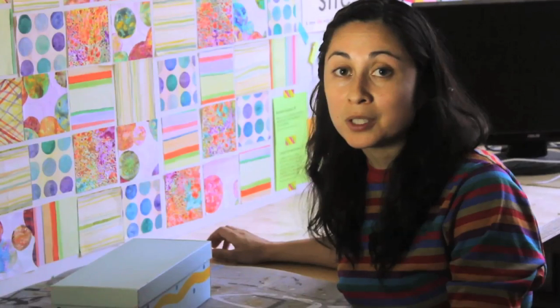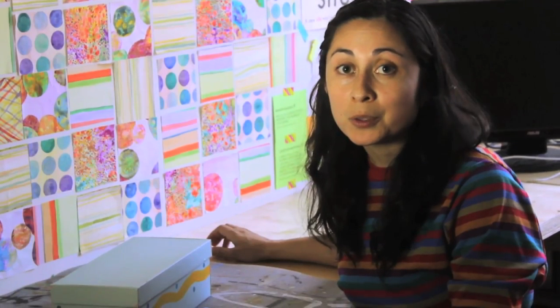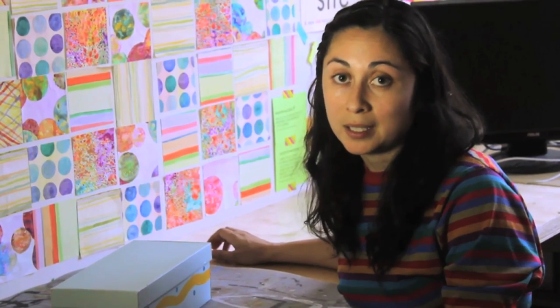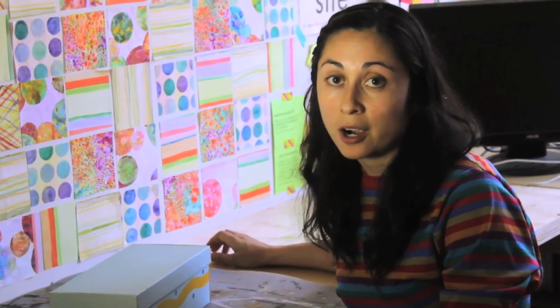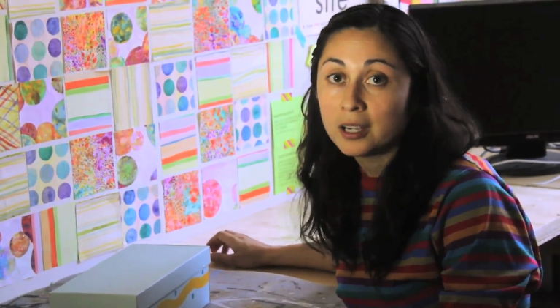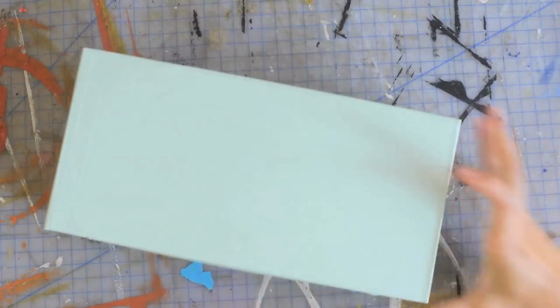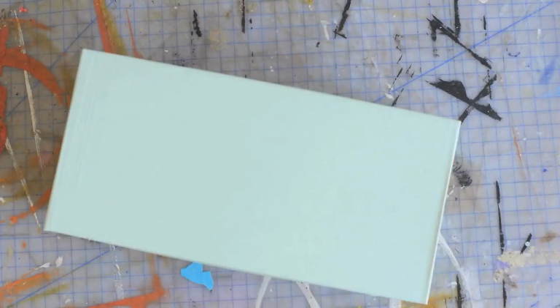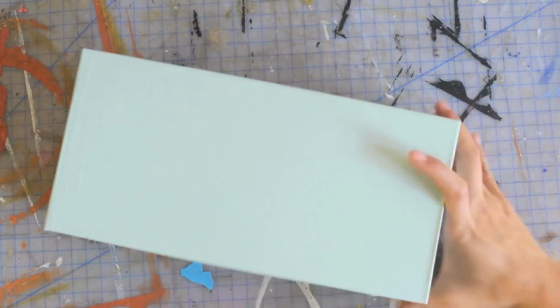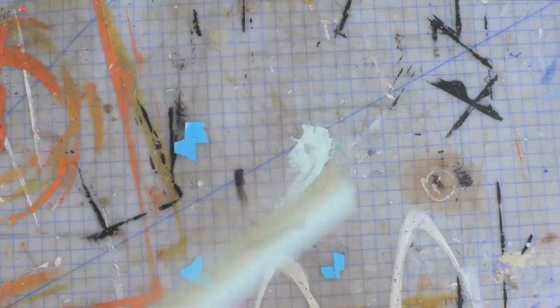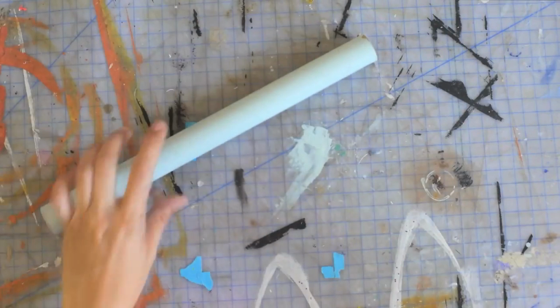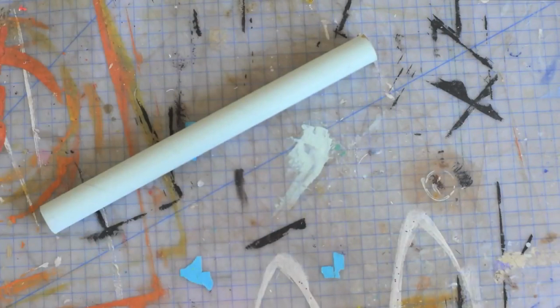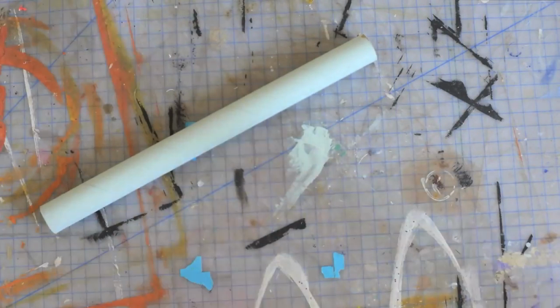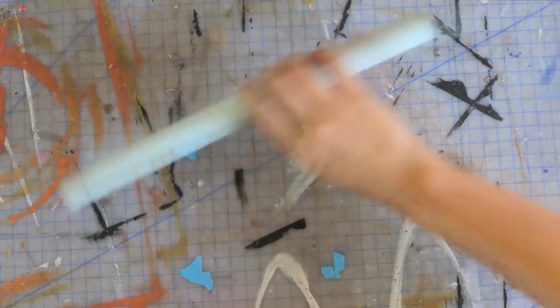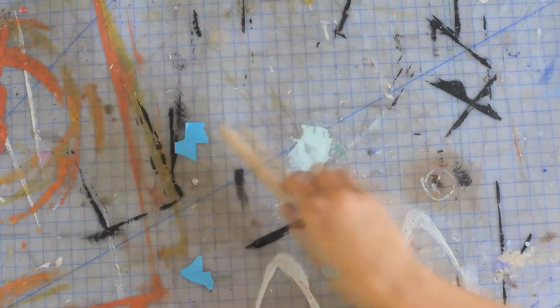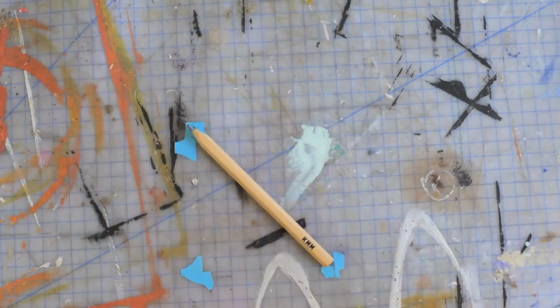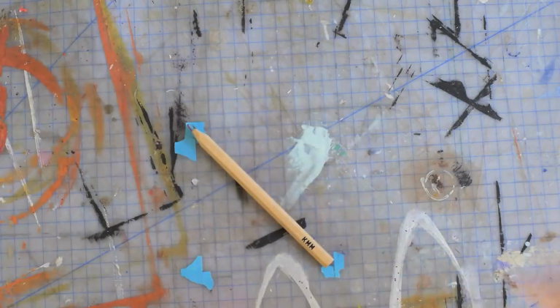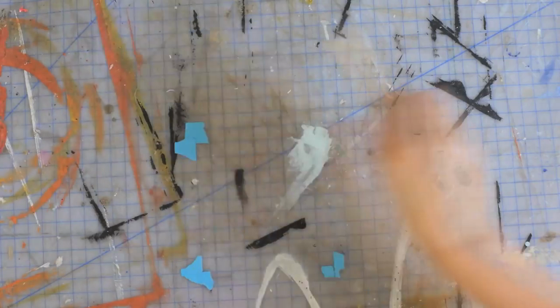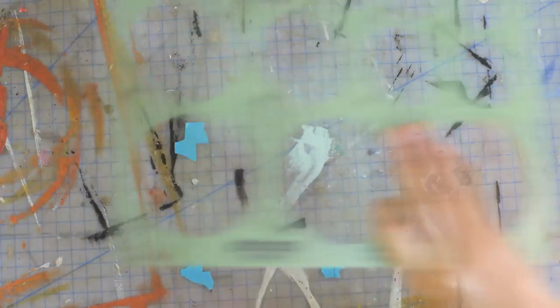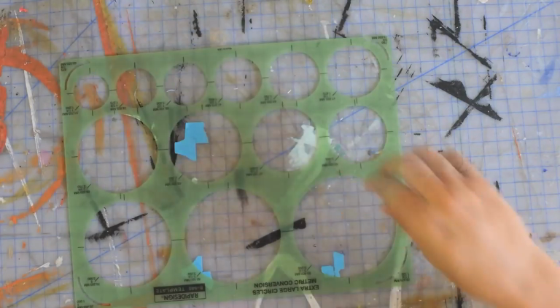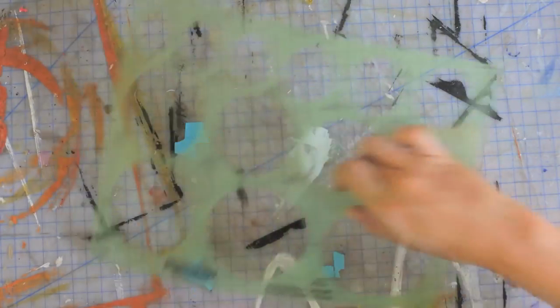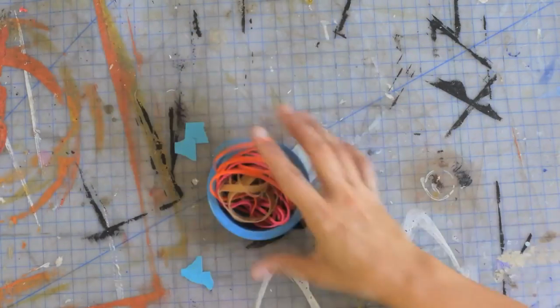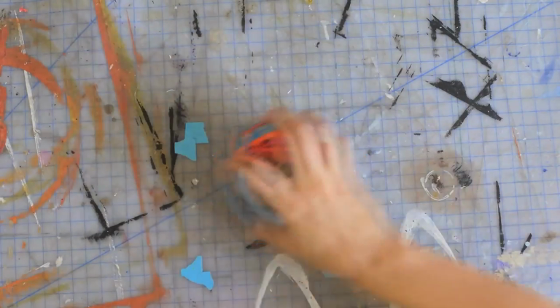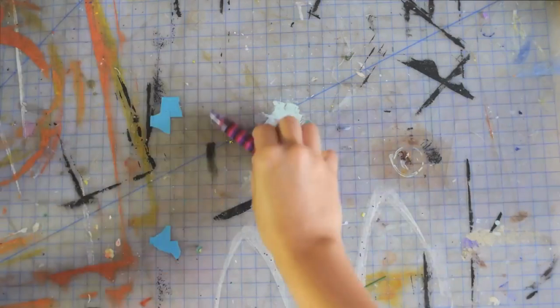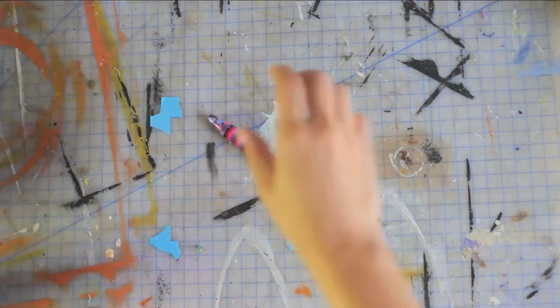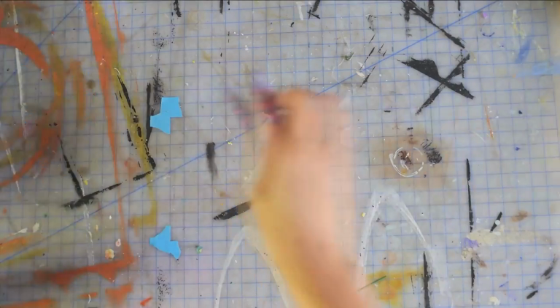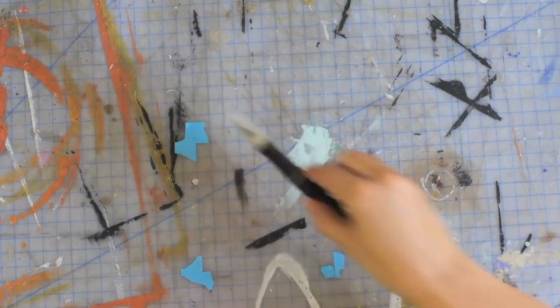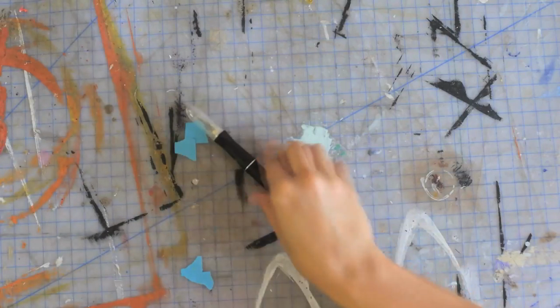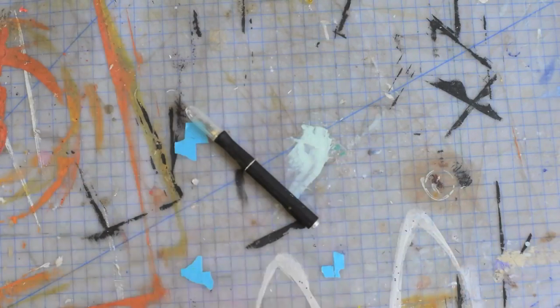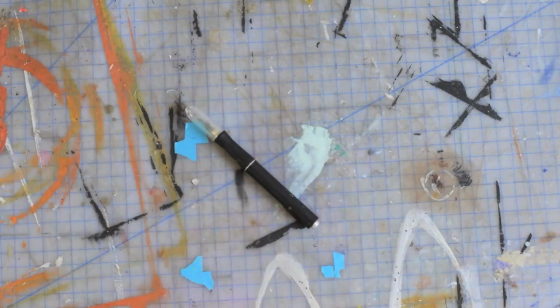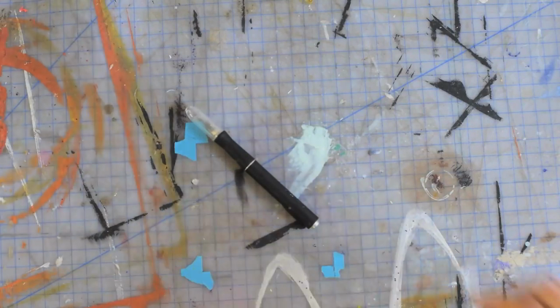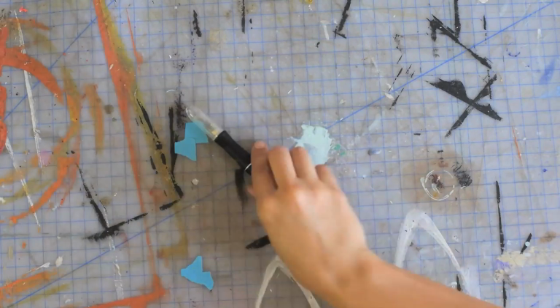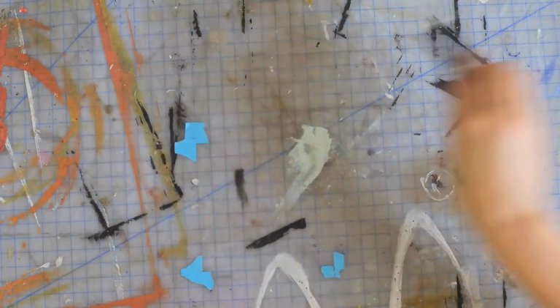The materials you'll be needing are an old shoebox, a paper towel roll, a pencil, a stencil, rubber bands, a crayon, and an exacto blade which only the adults will be using.